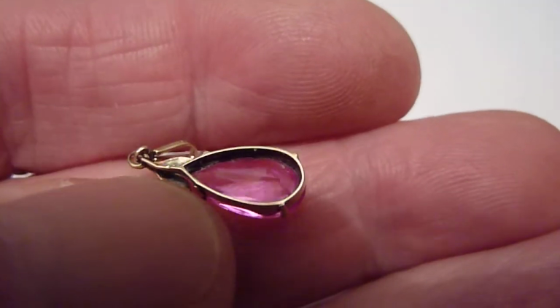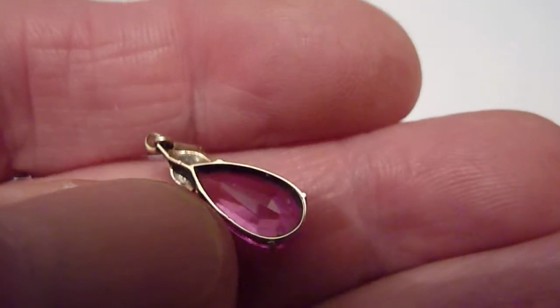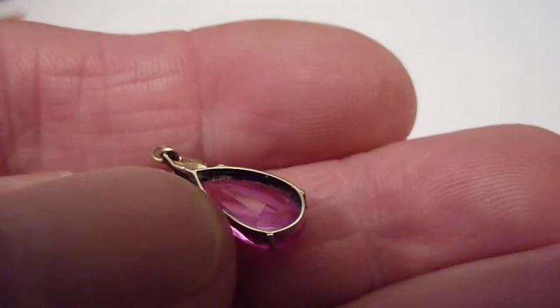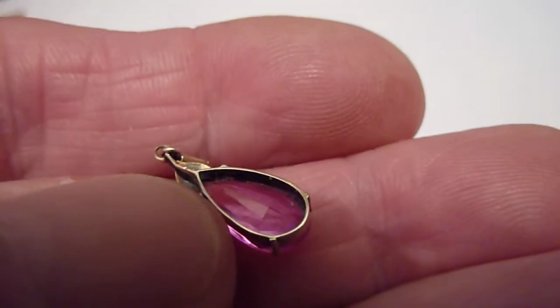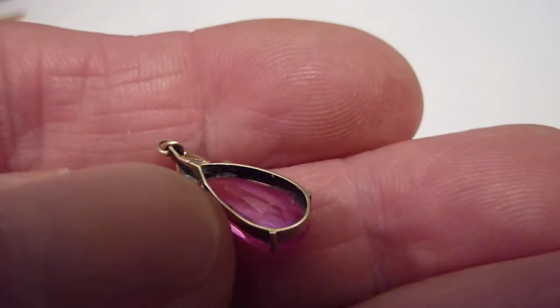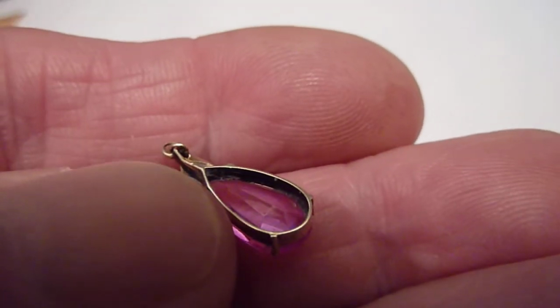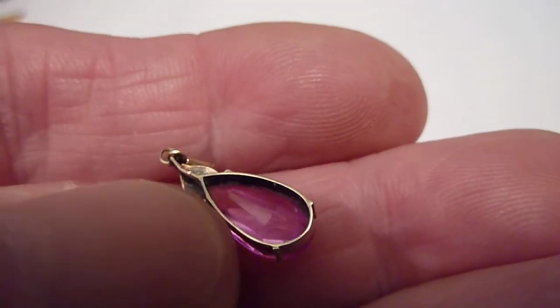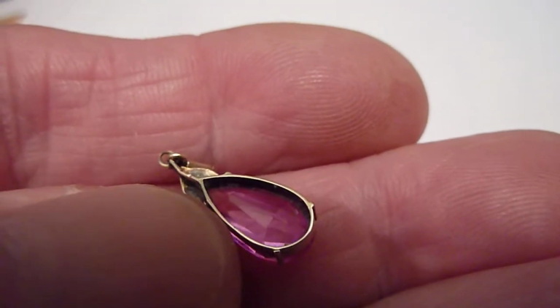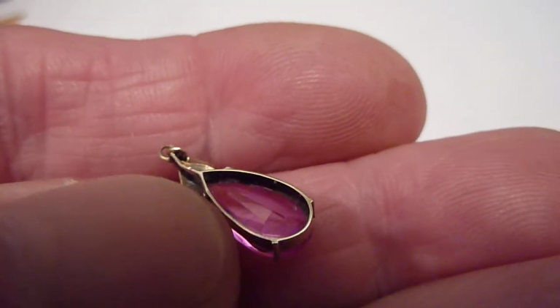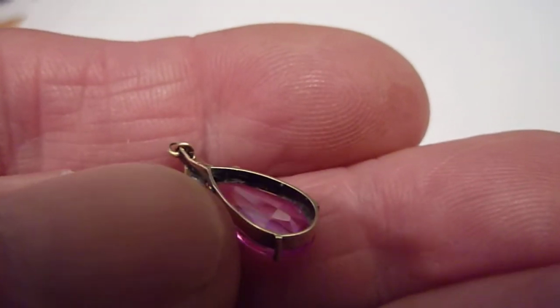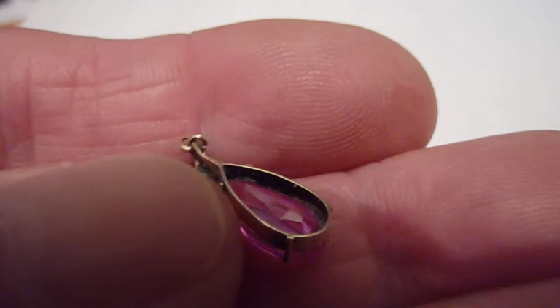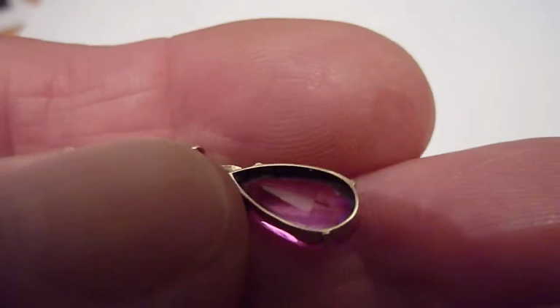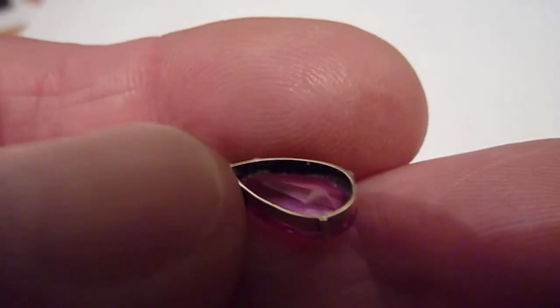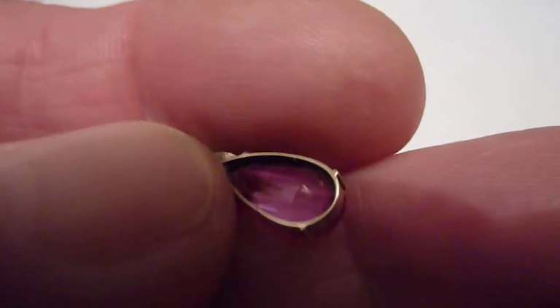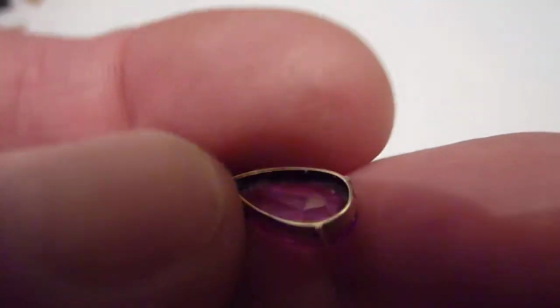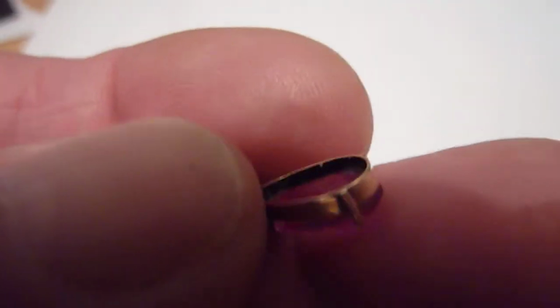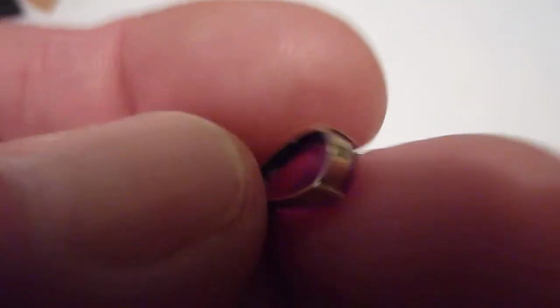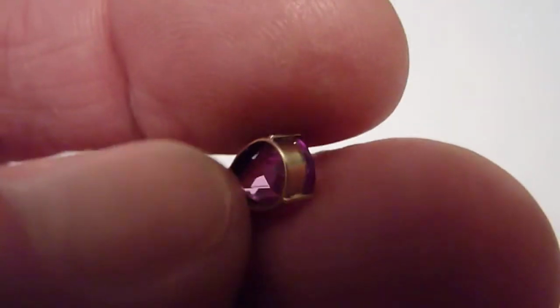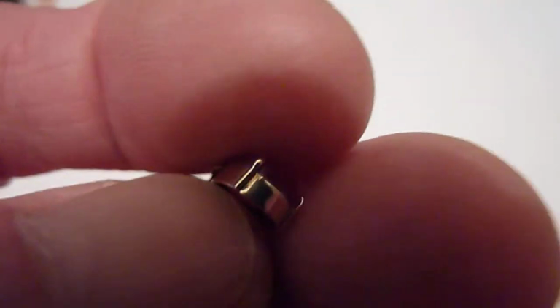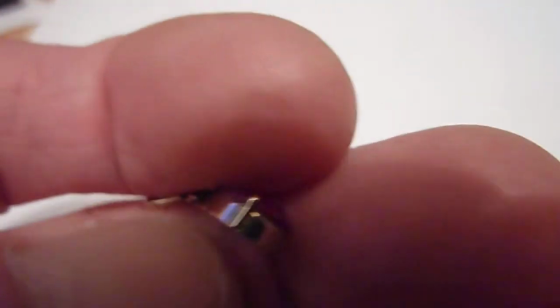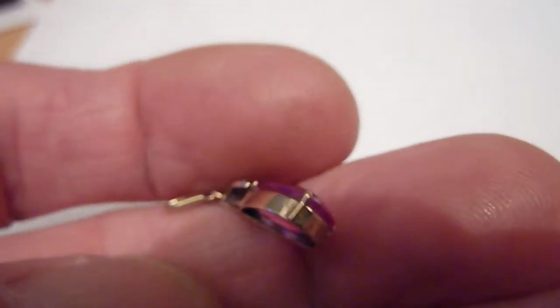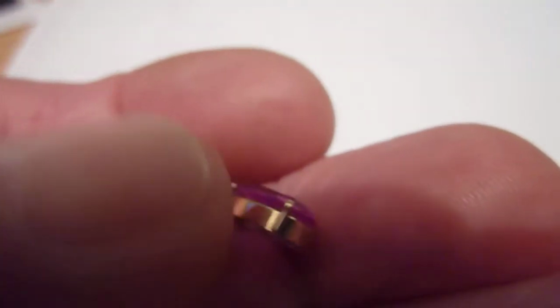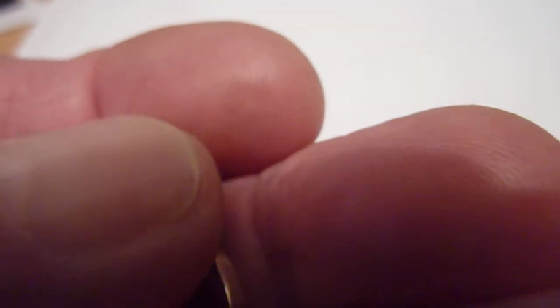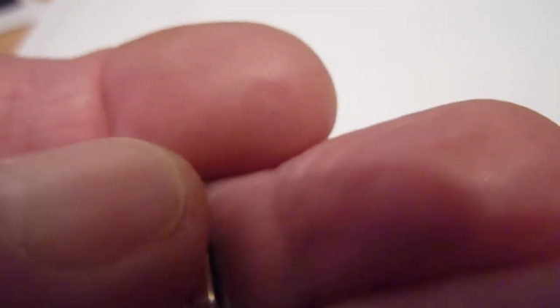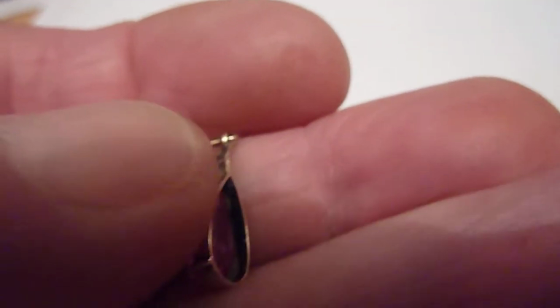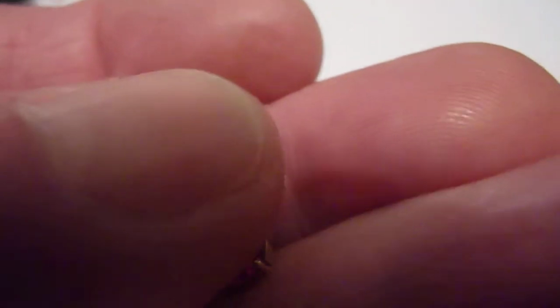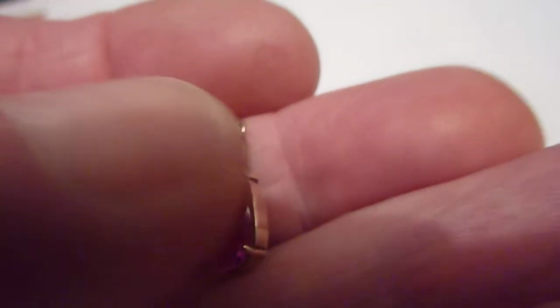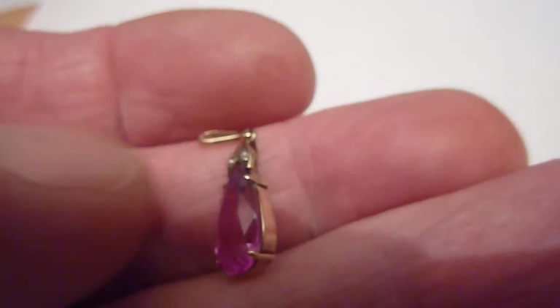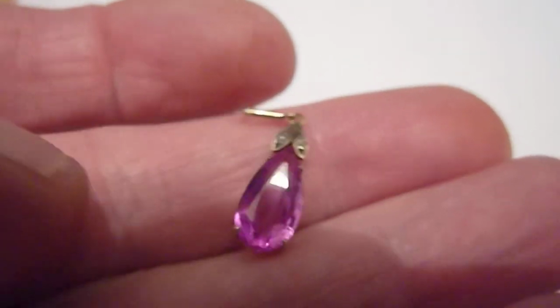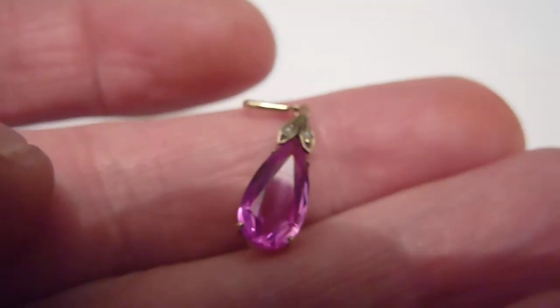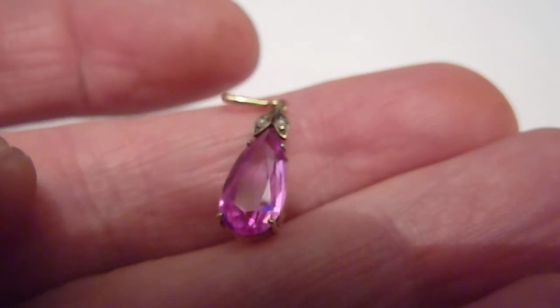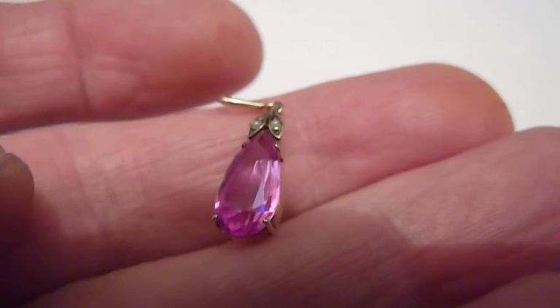As you can see the stone is faceted on the back as well. Lovely condition, a very pretty little piece.